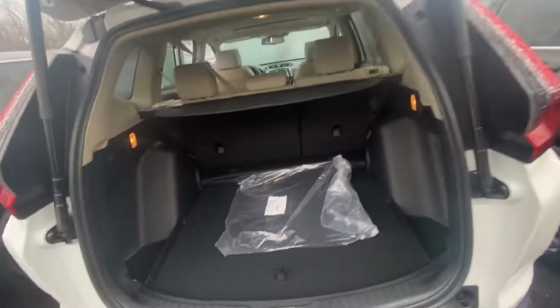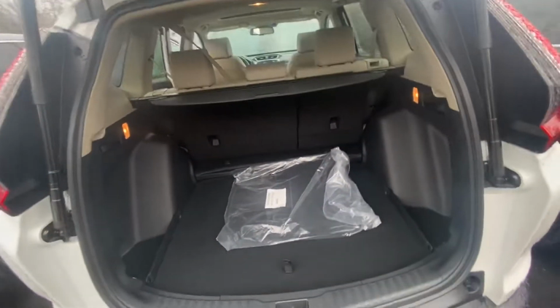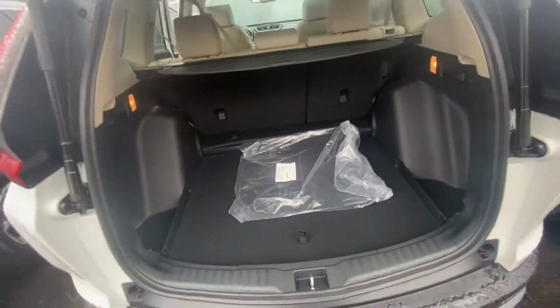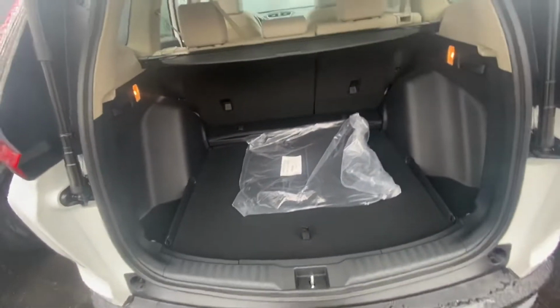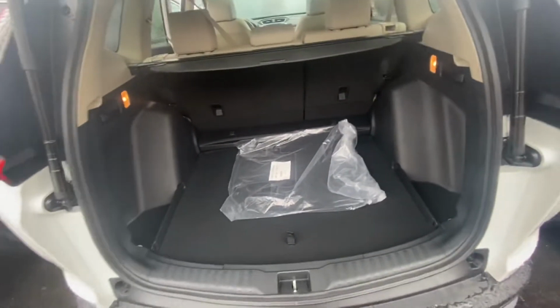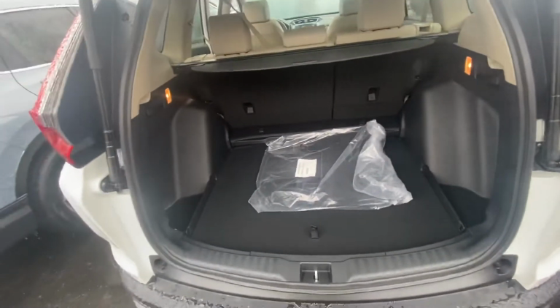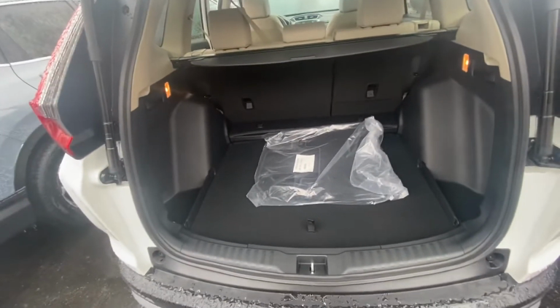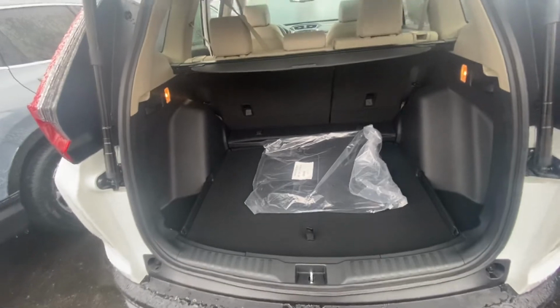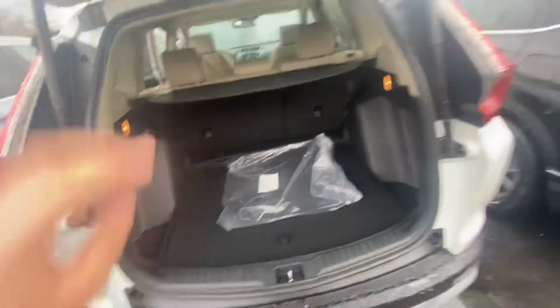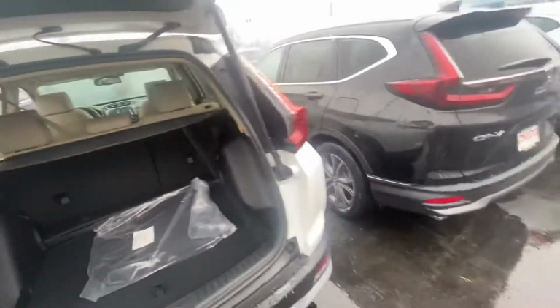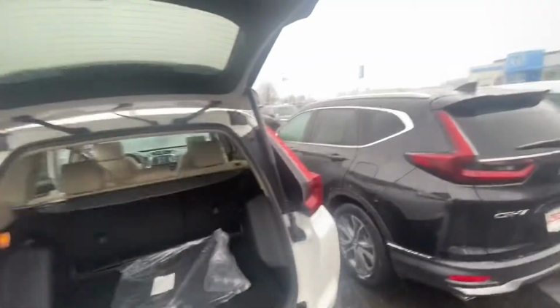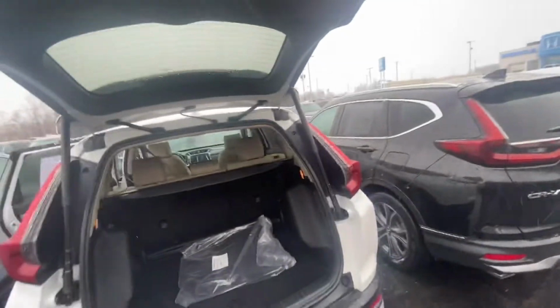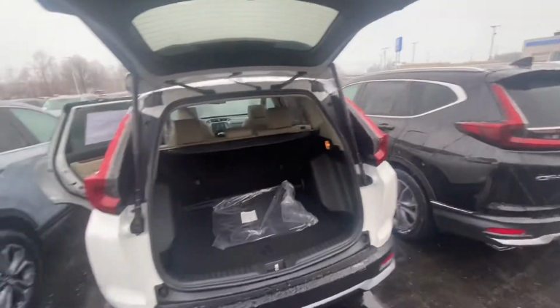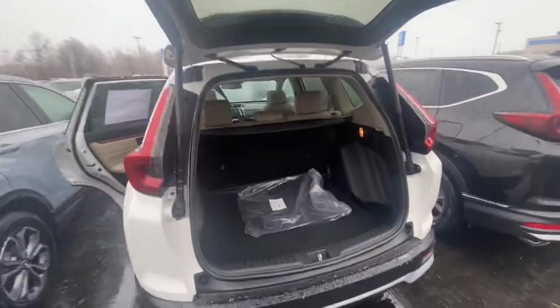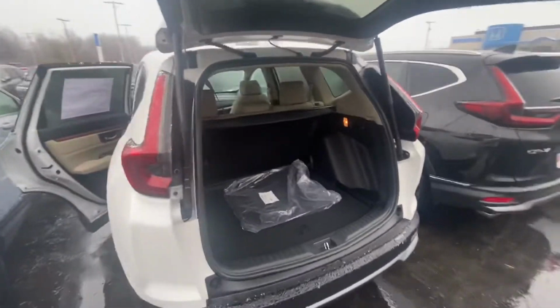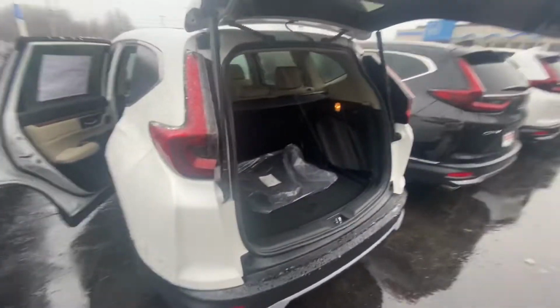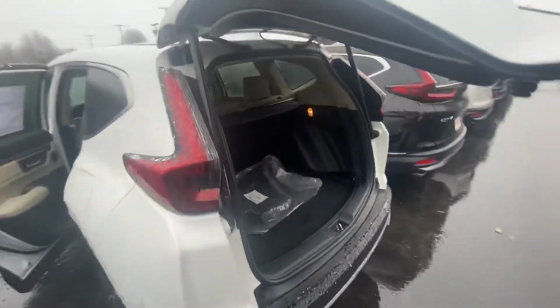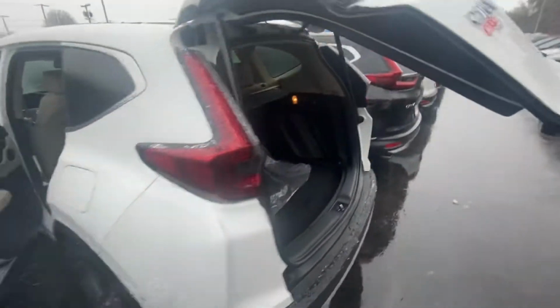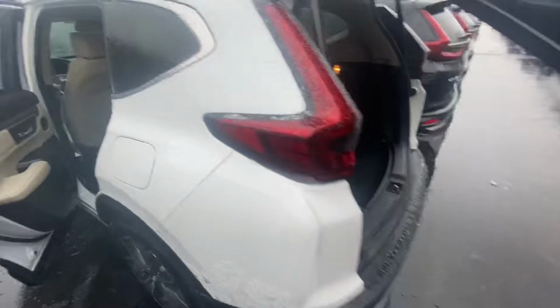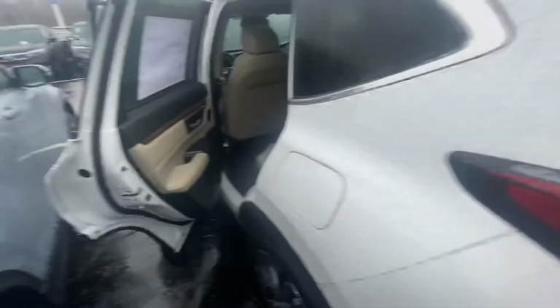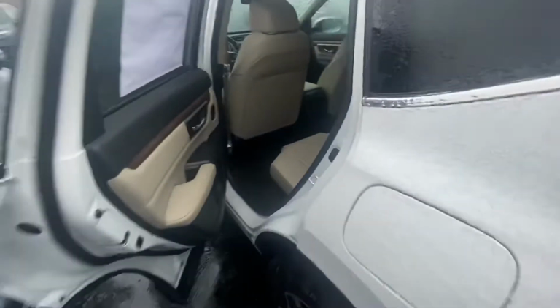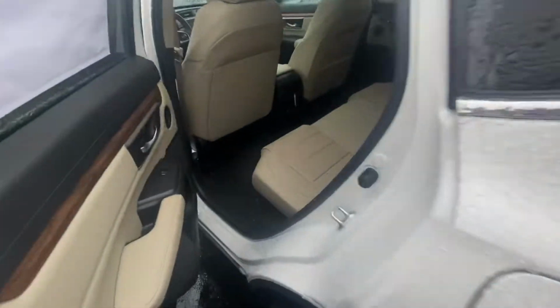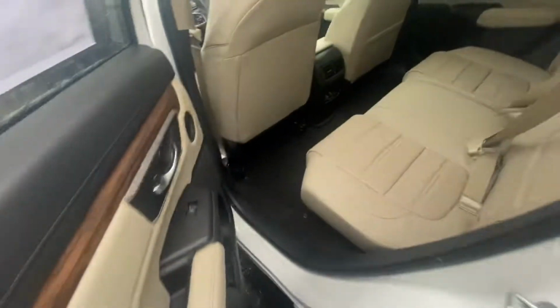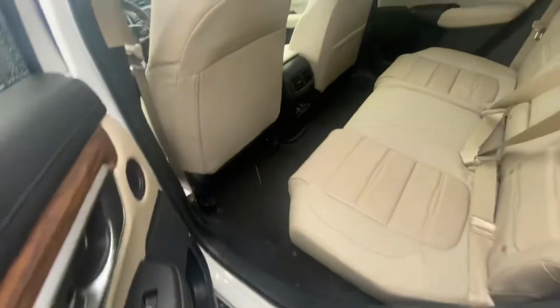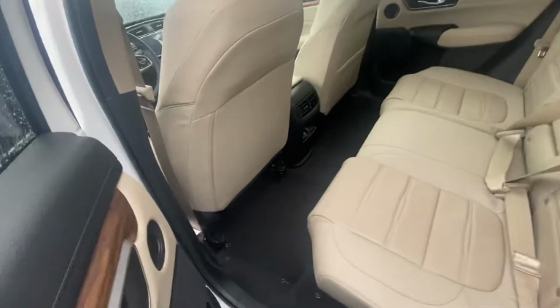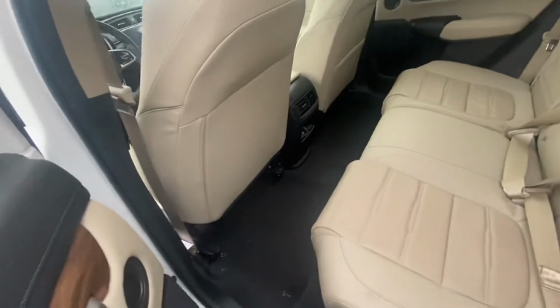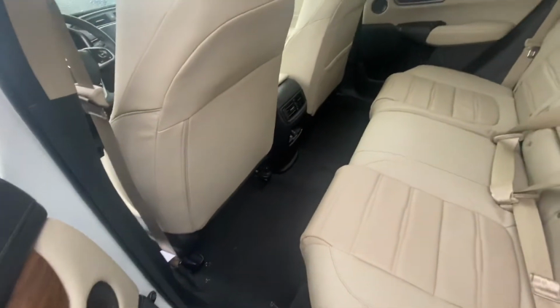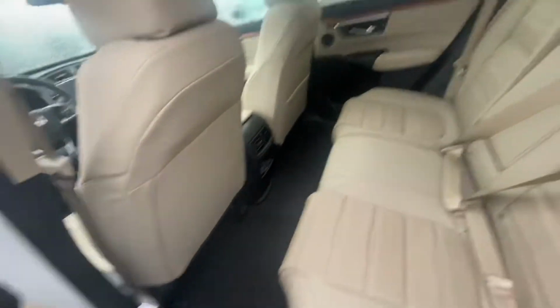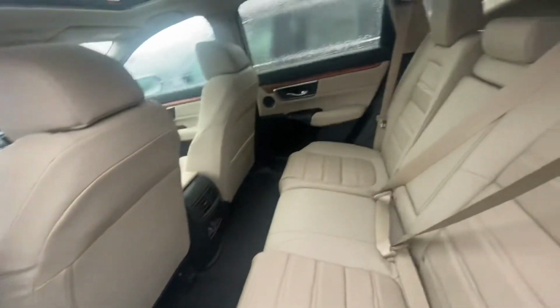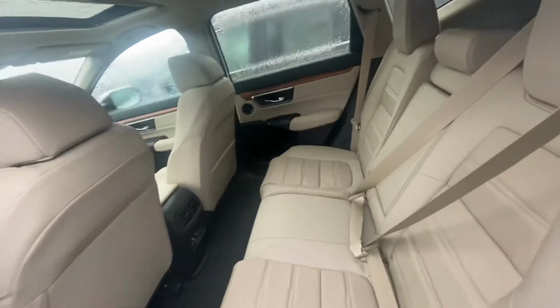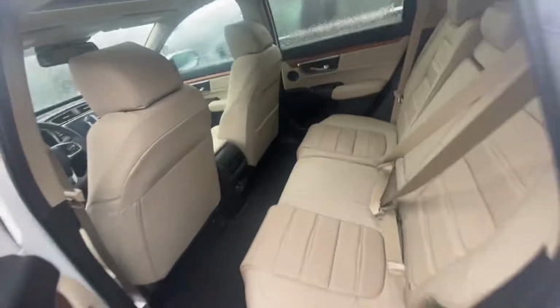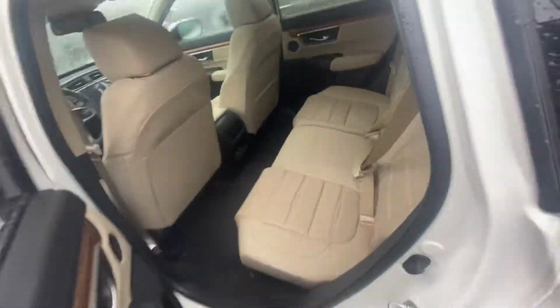The seats do fold down in a 60-40 split, so you have plenty of room to store whatever you like. Press that button there — I'll show you how it closes. Moving to the back seat, you have a nice tan leather interior with plenty of legroom as well as headroom for your guests.